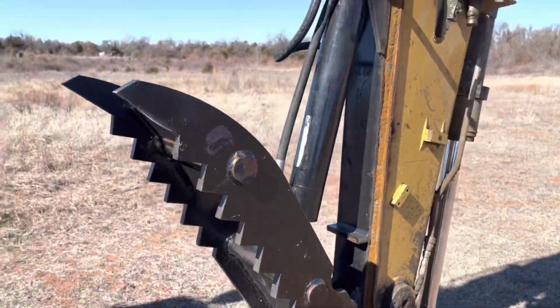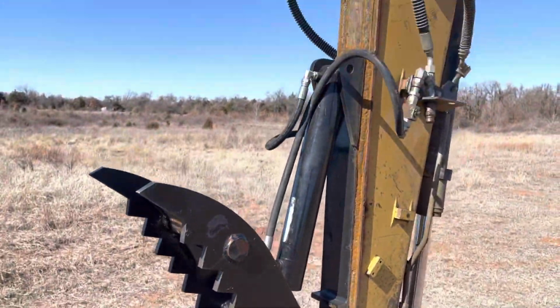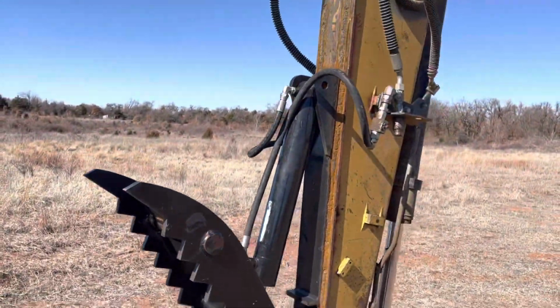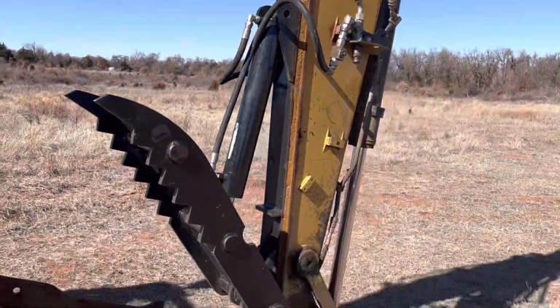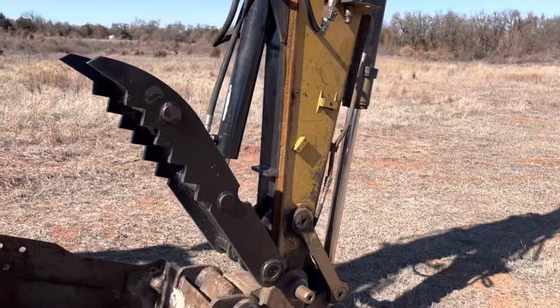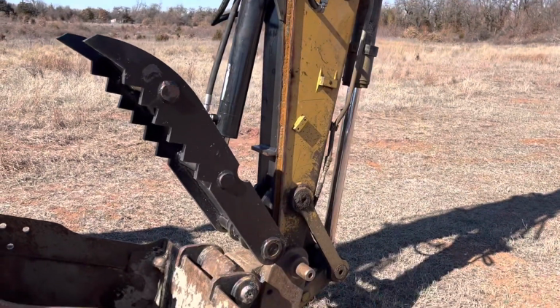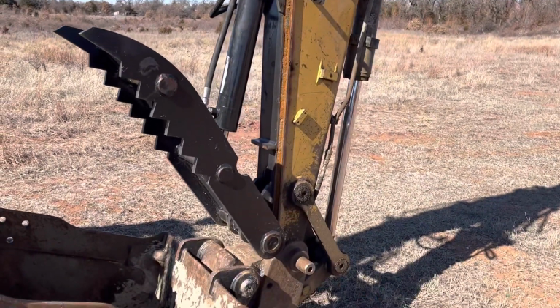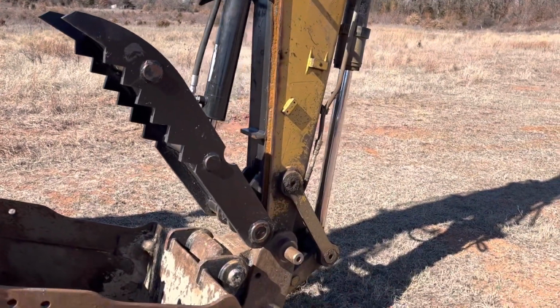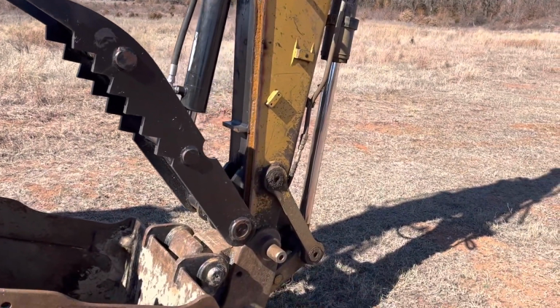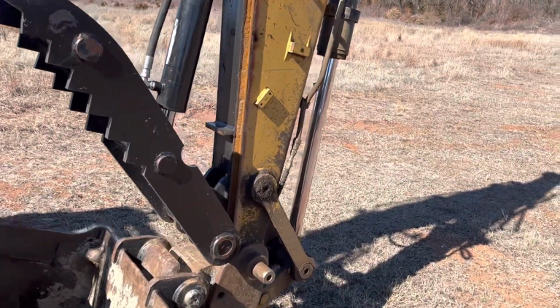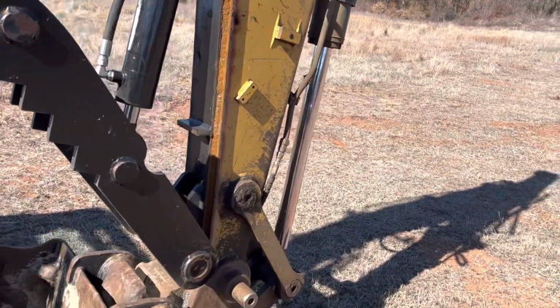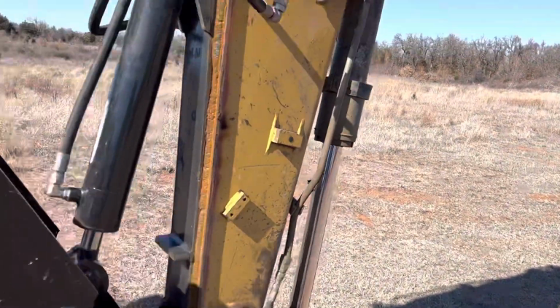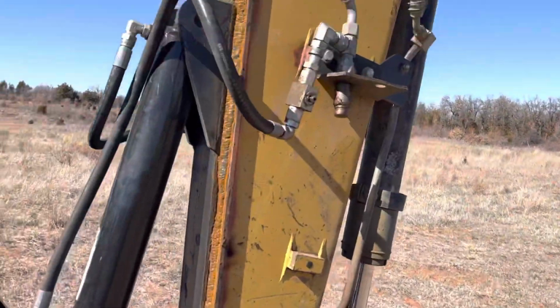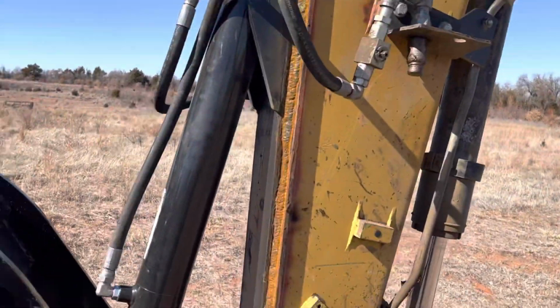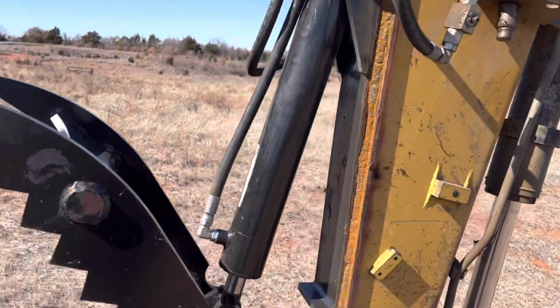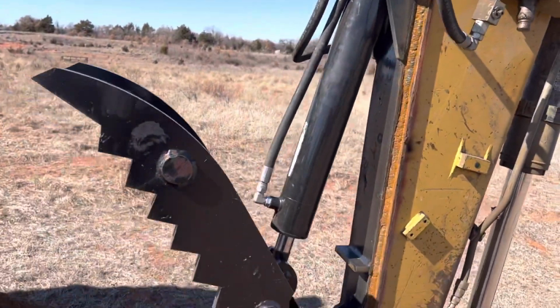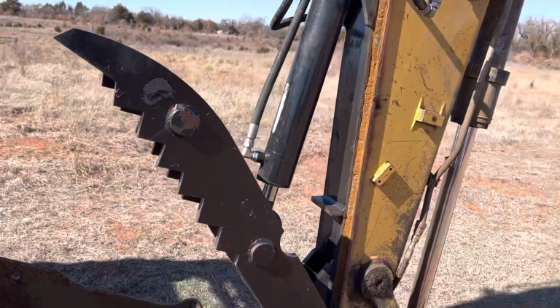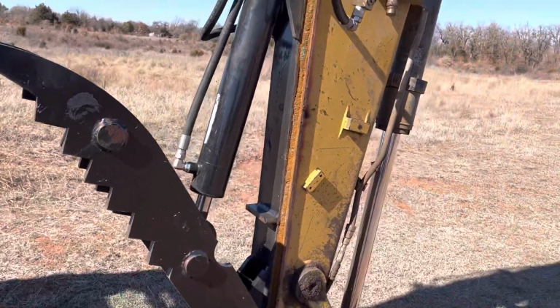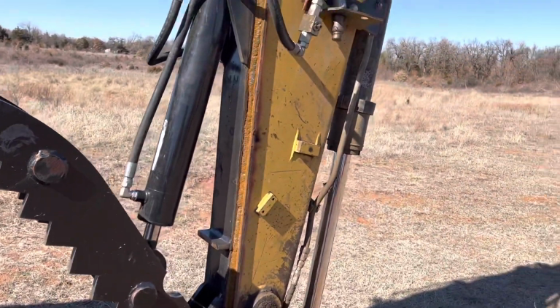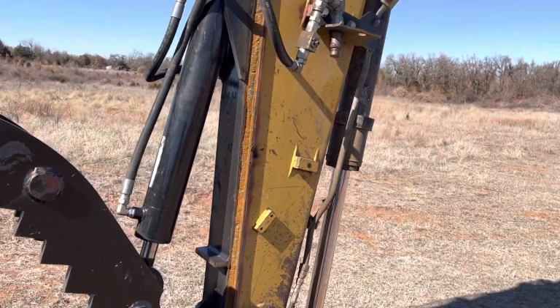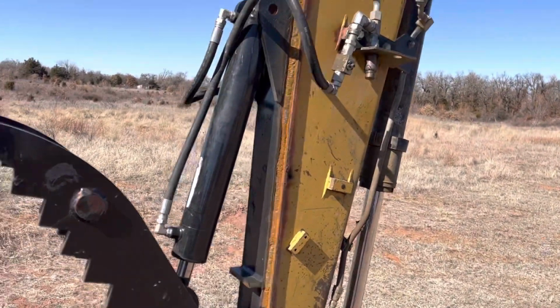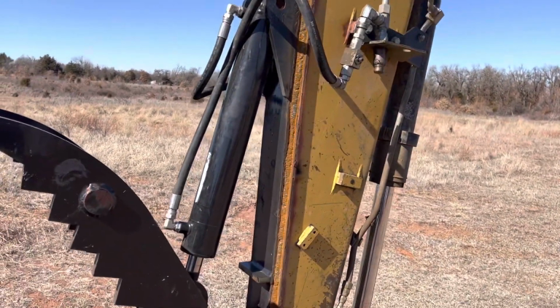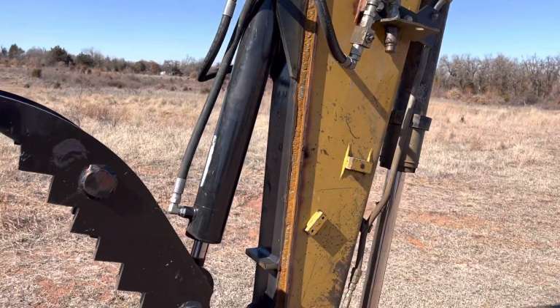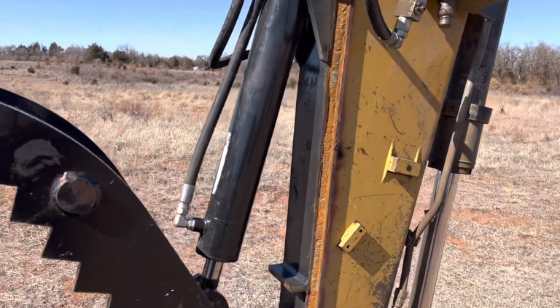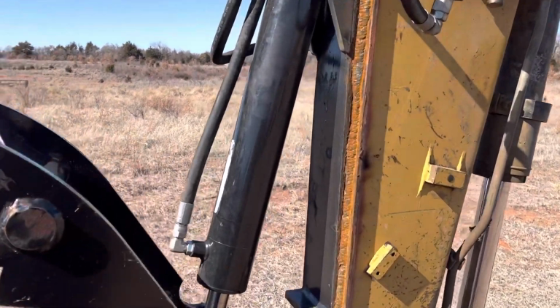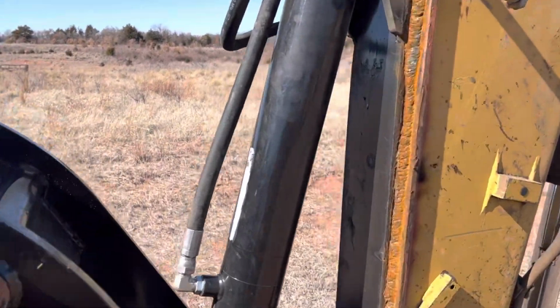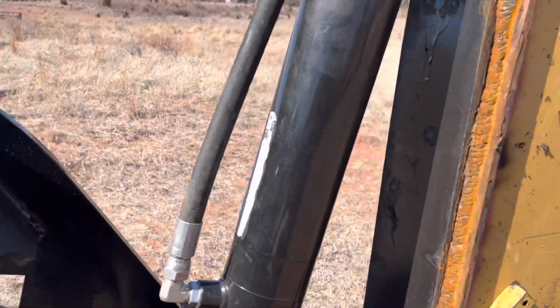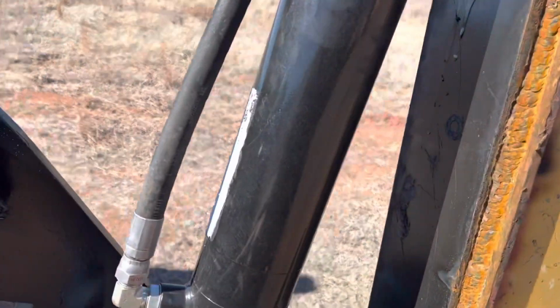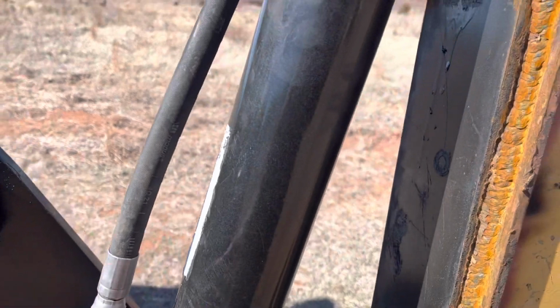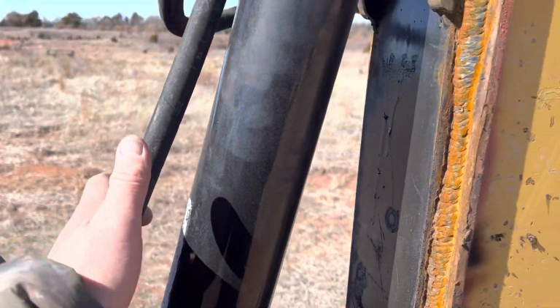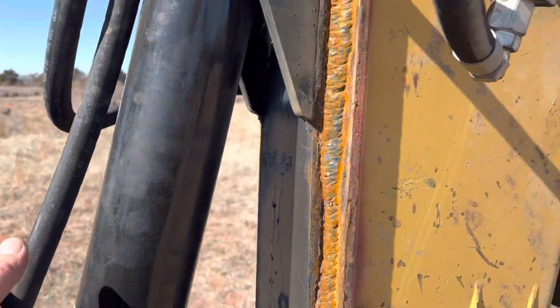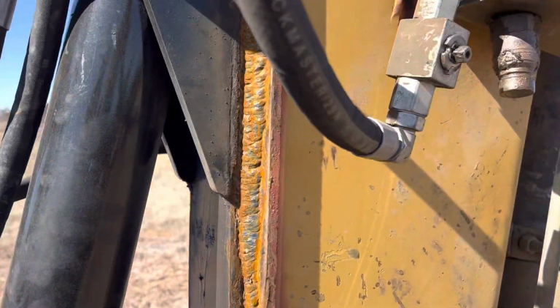As you would imagine if you've bought parts from a big dealer before. This is it fully welded on. We include the thumb, the weld-on bracket, and the hydraulic cylinder.